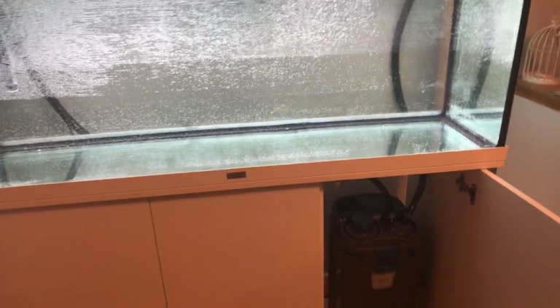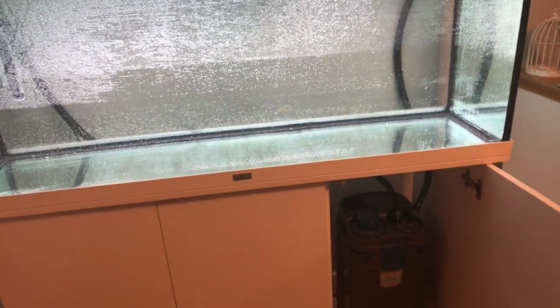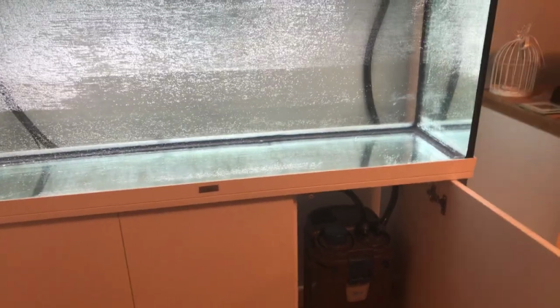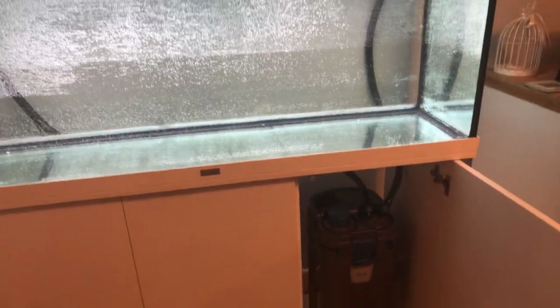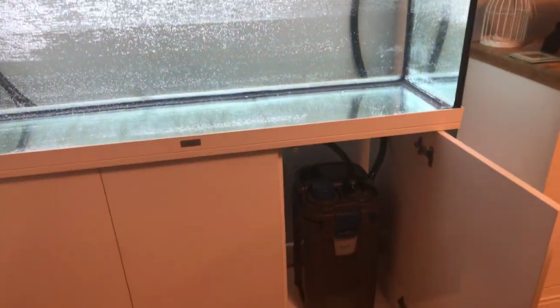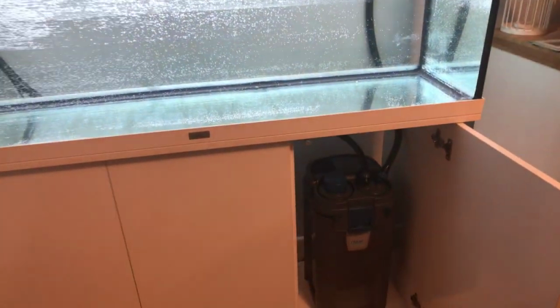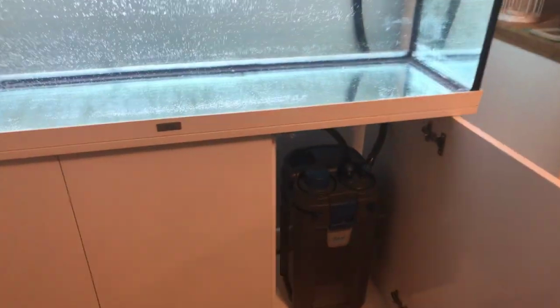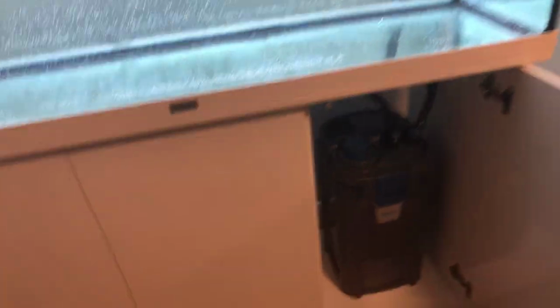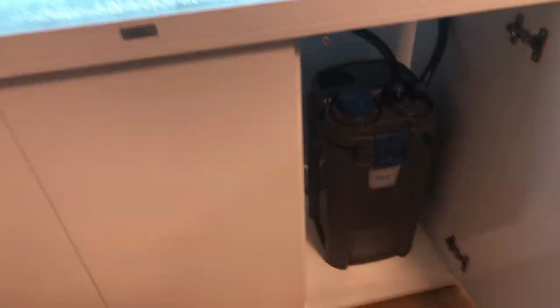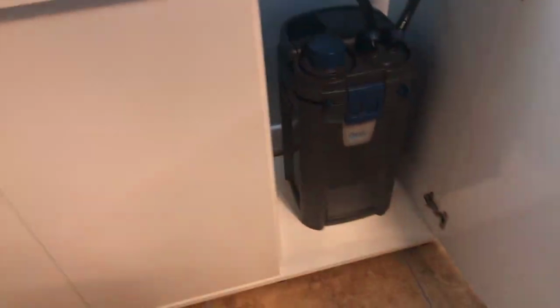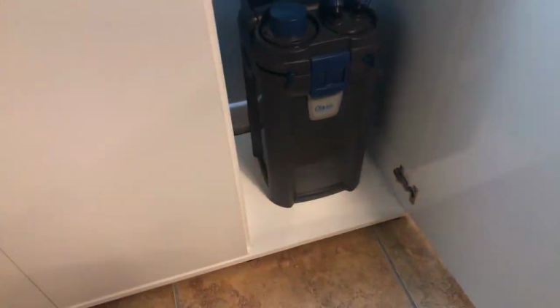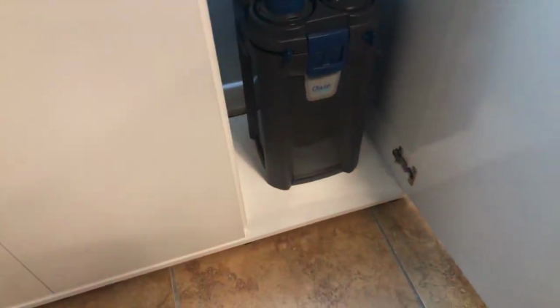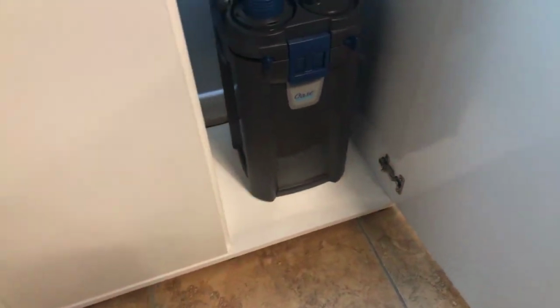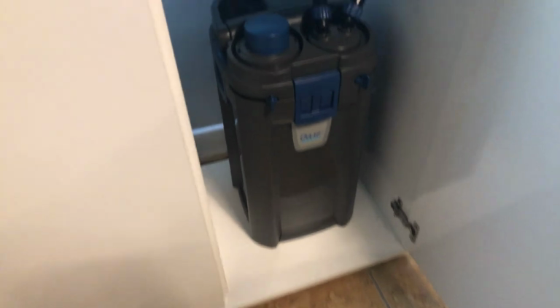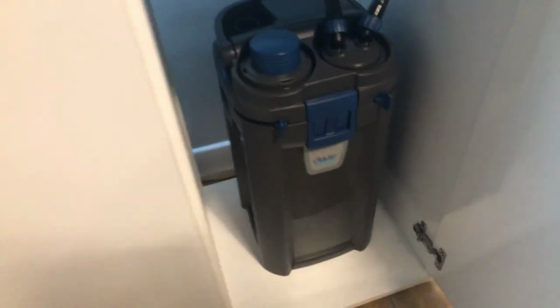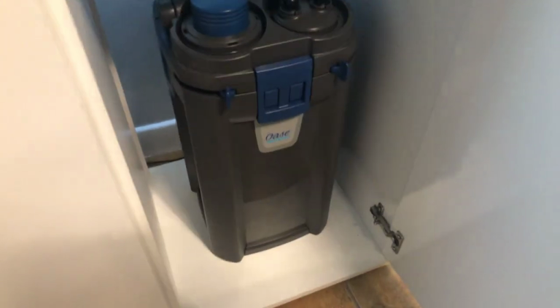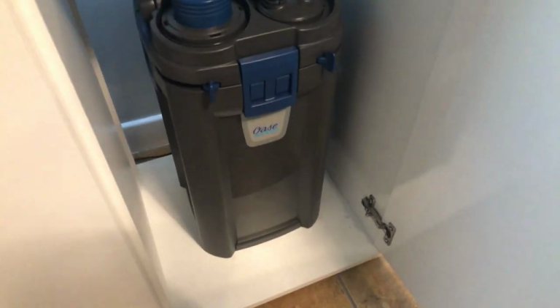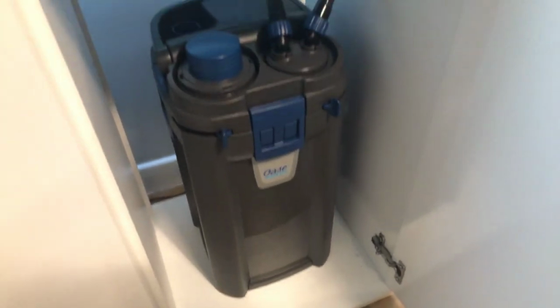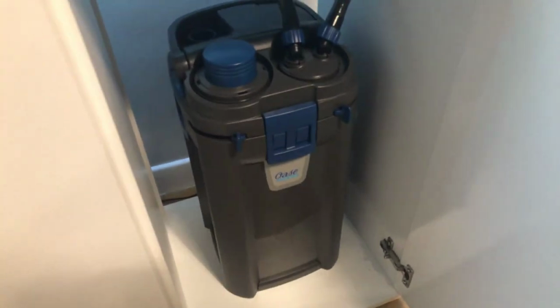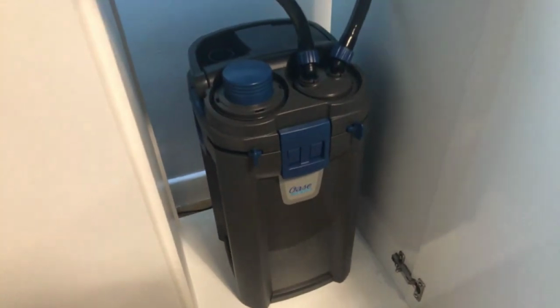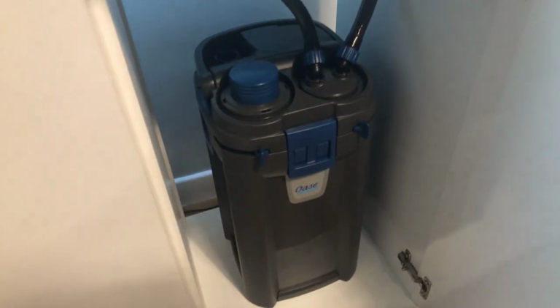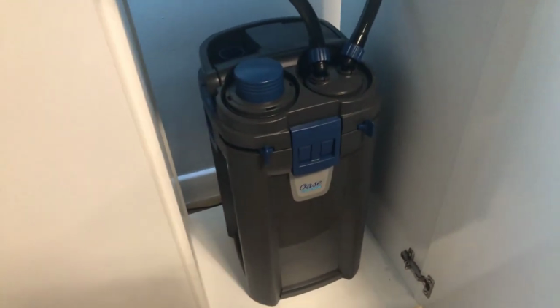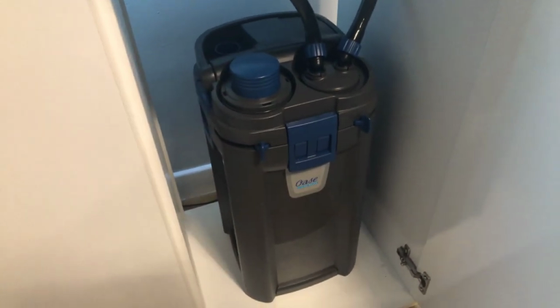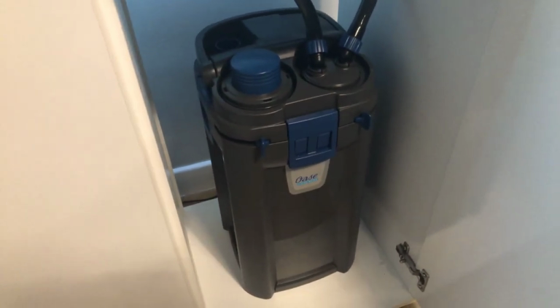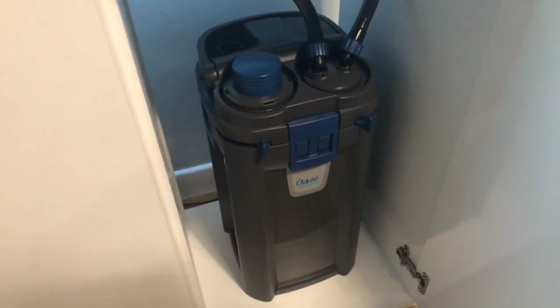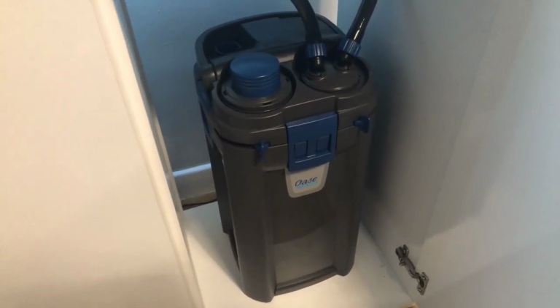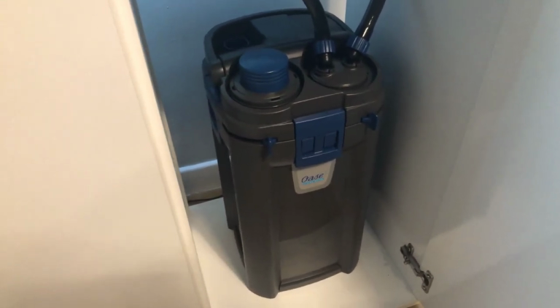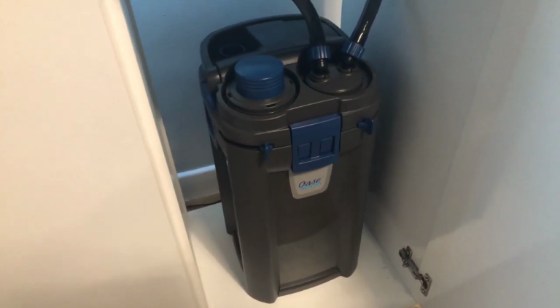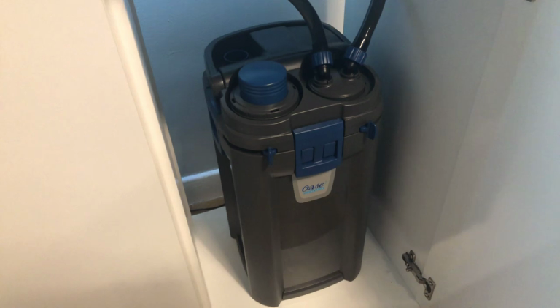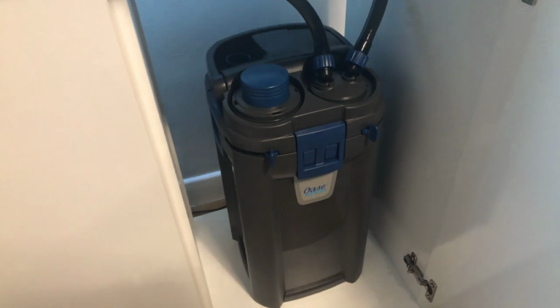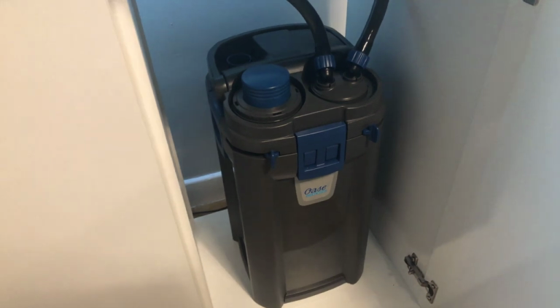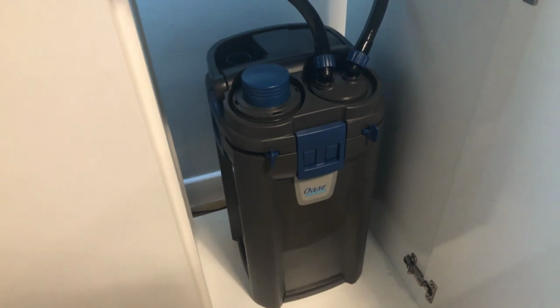Evening all, just an update again on my tank. My Awase filter has come — it's the Biomaster 600.